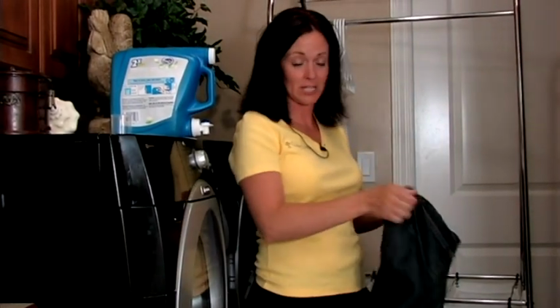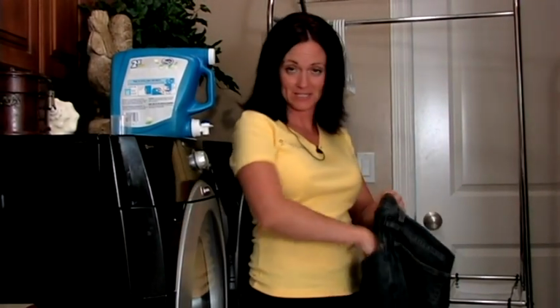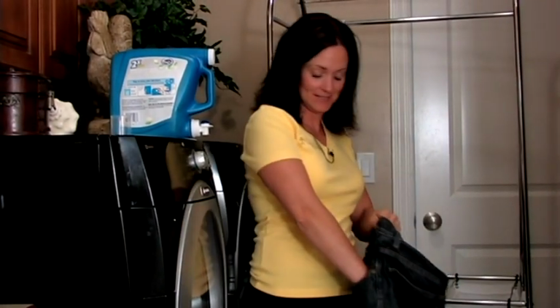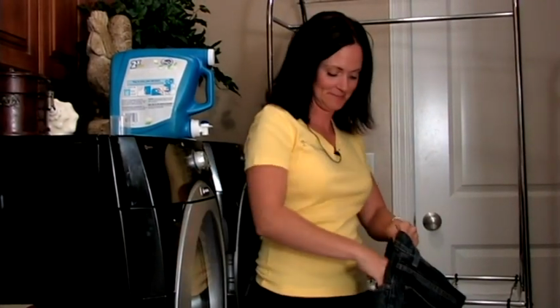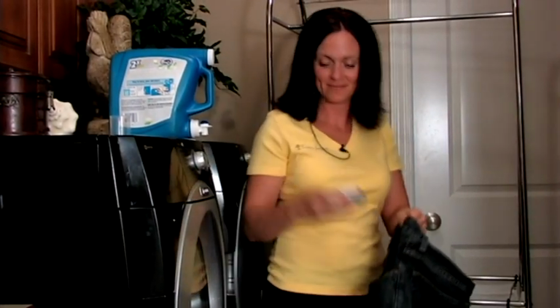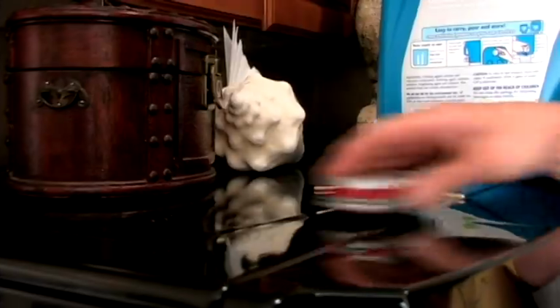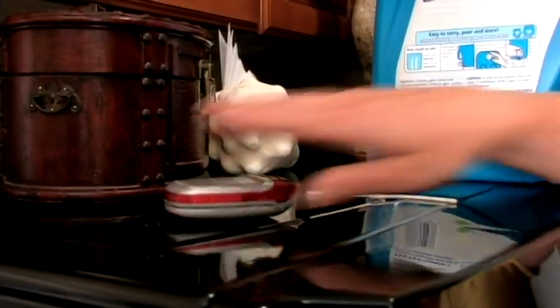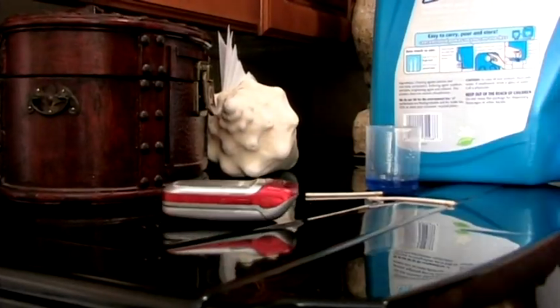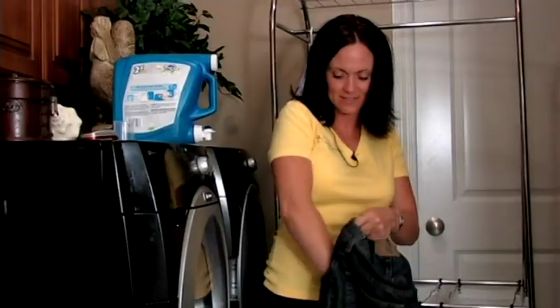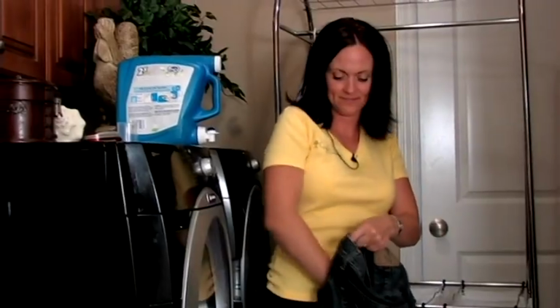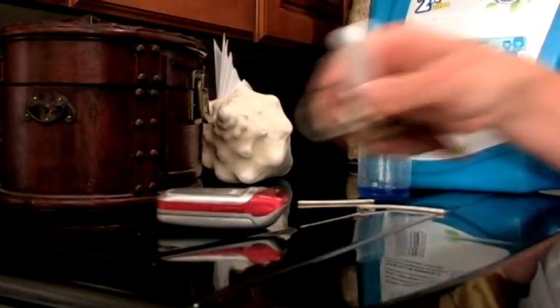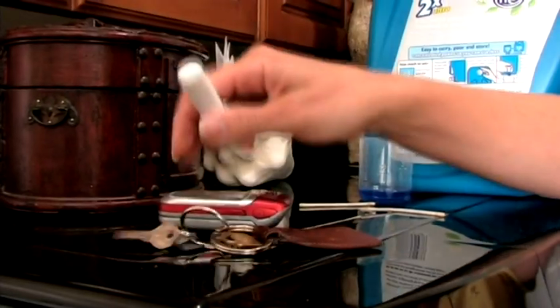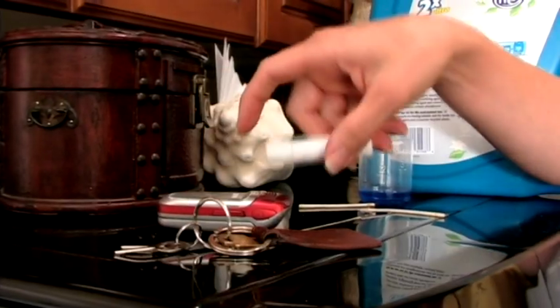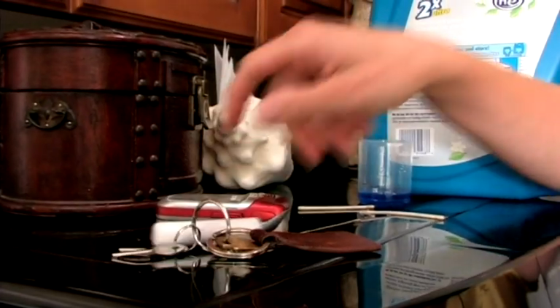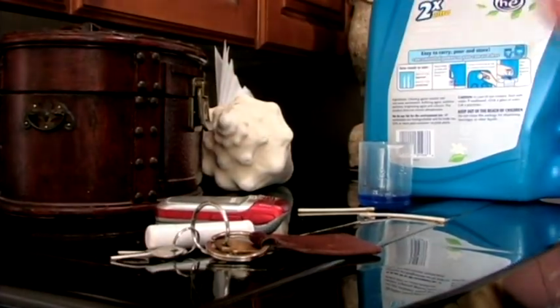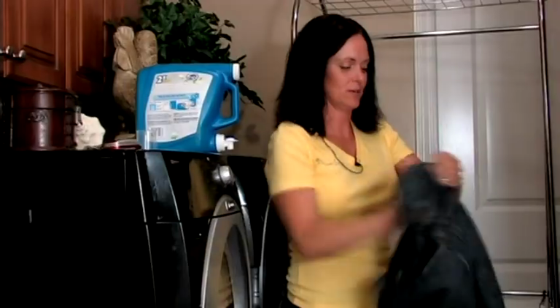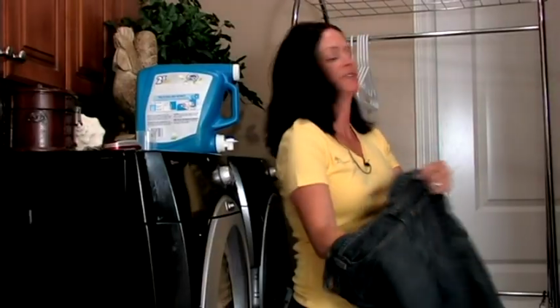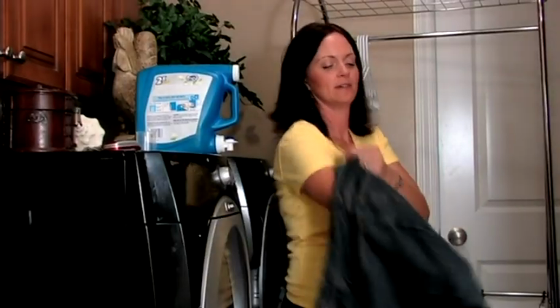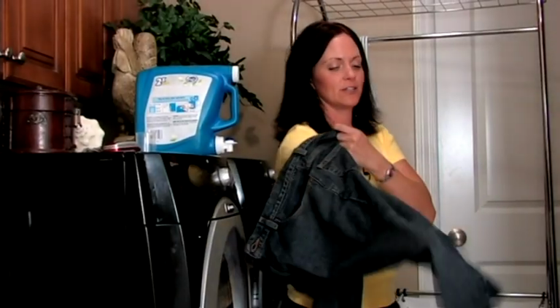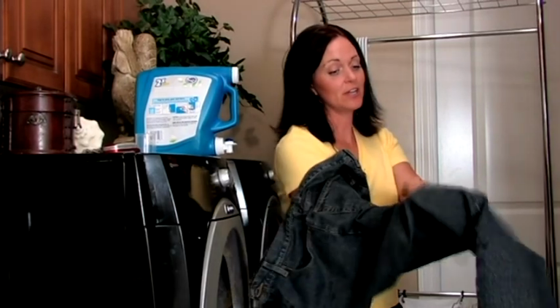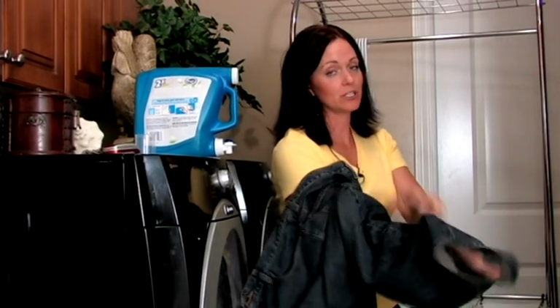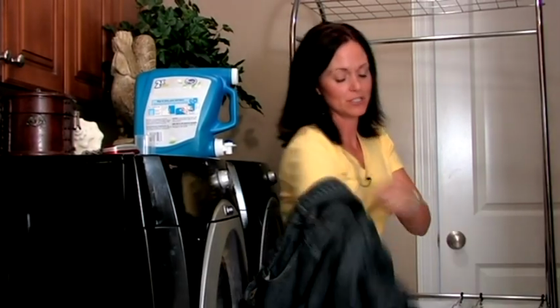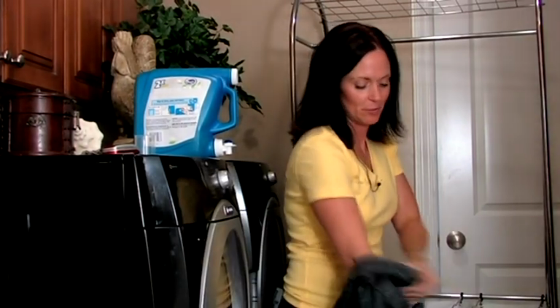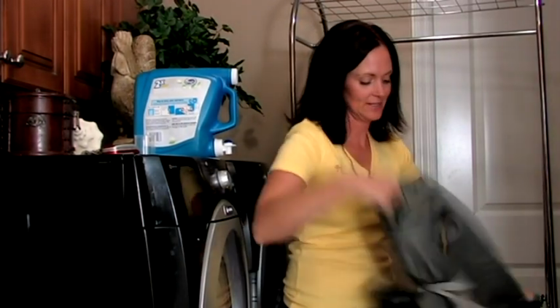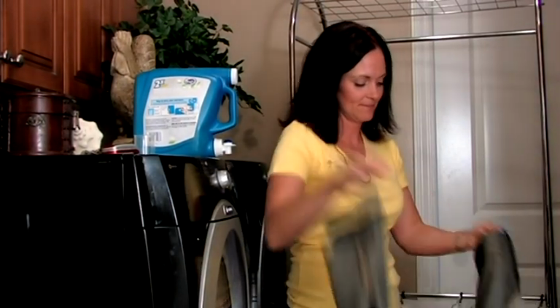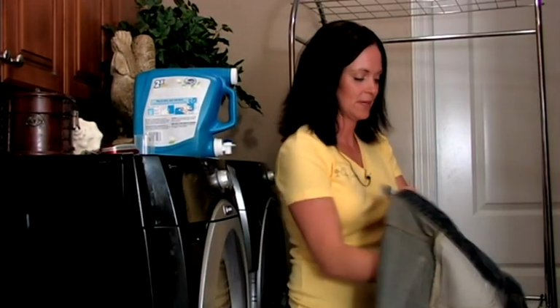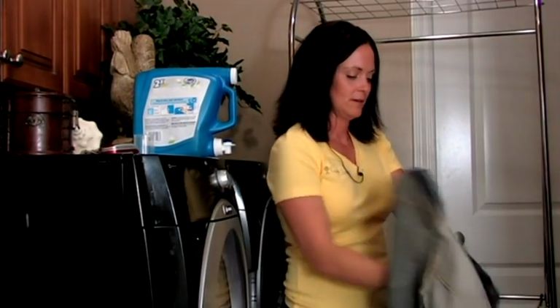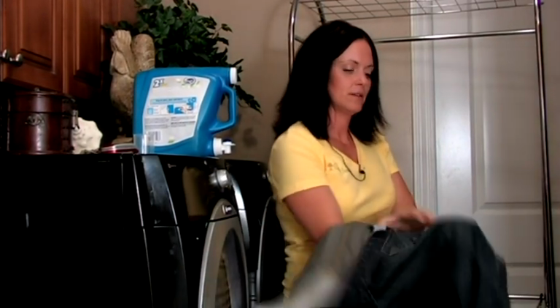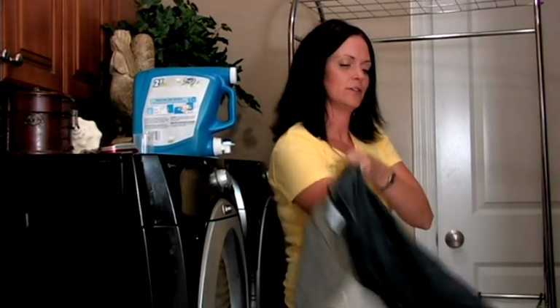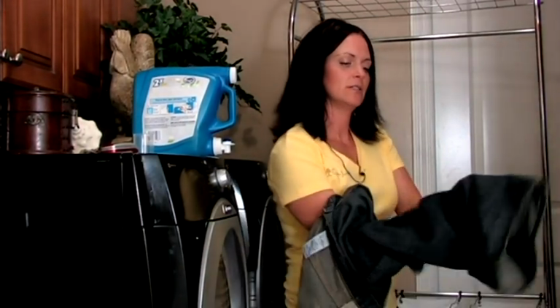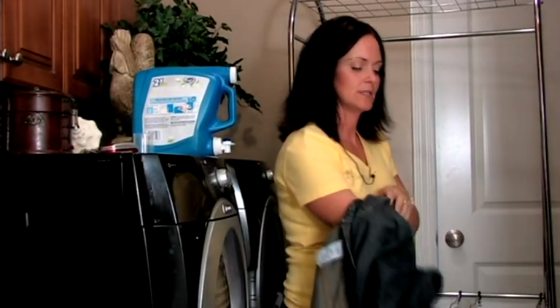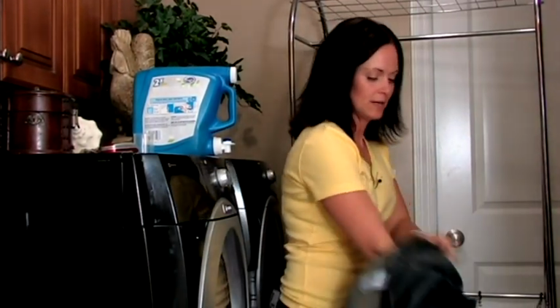Sucker sticks, cell phones, peas and chapstick of course. So it's very important to always check your pockets. Turn your jeans inside out.